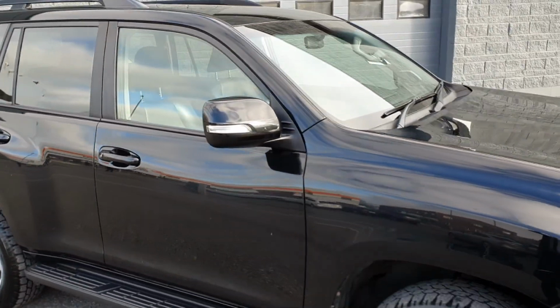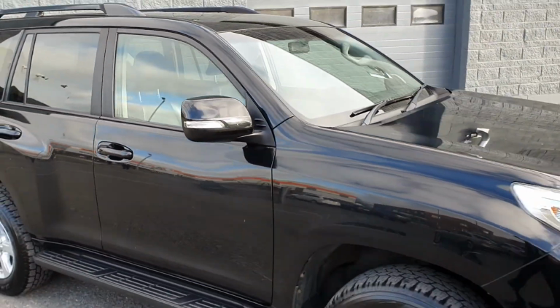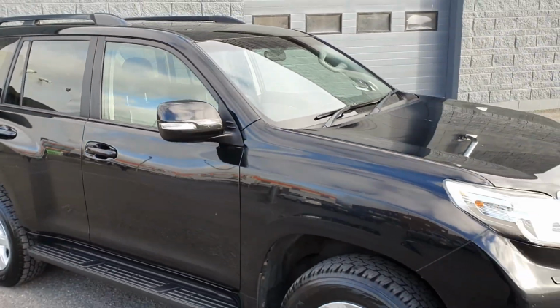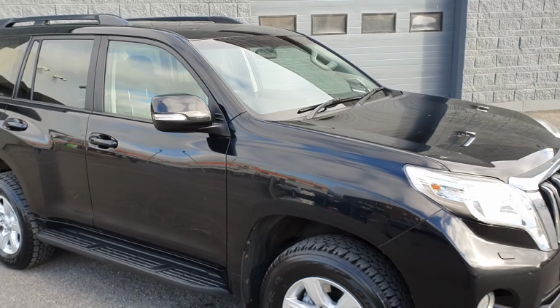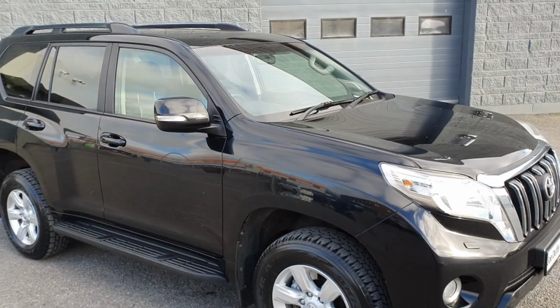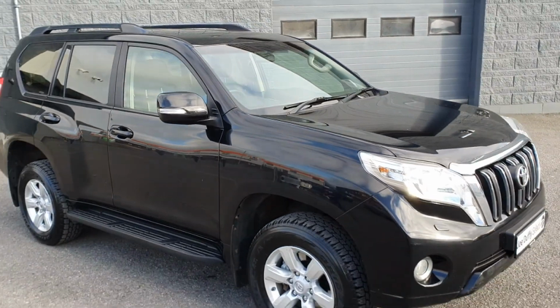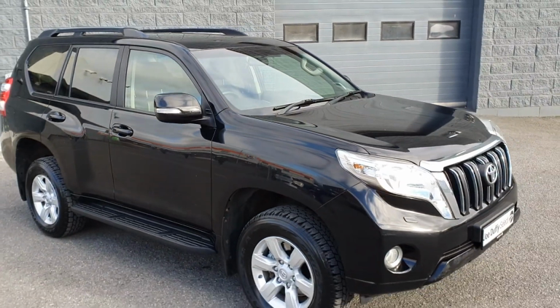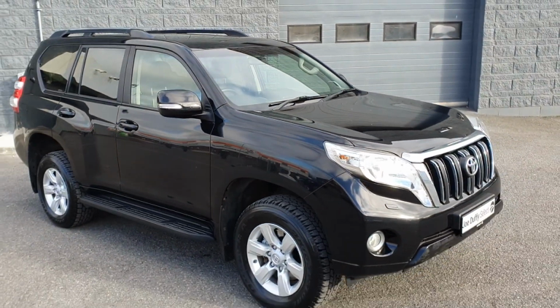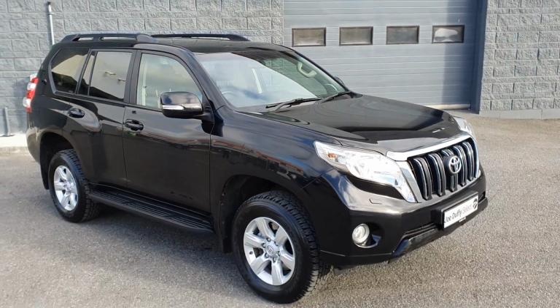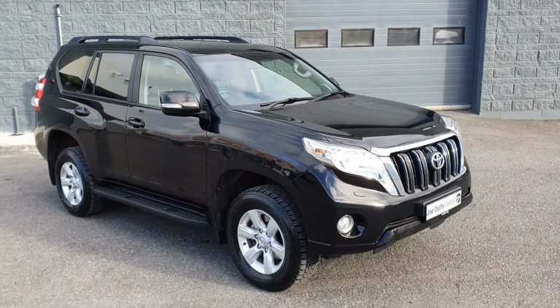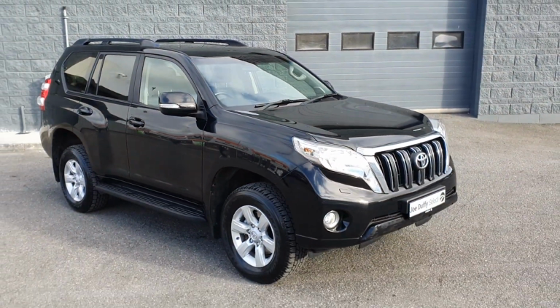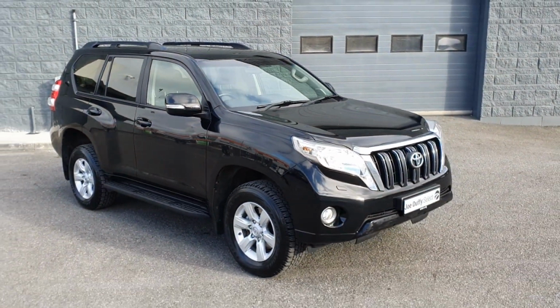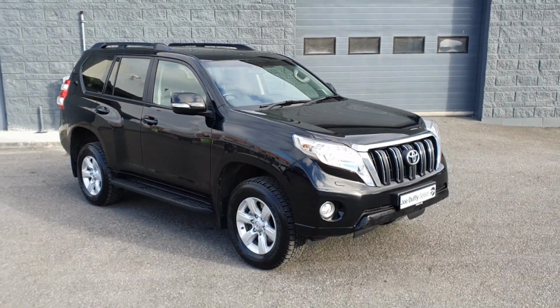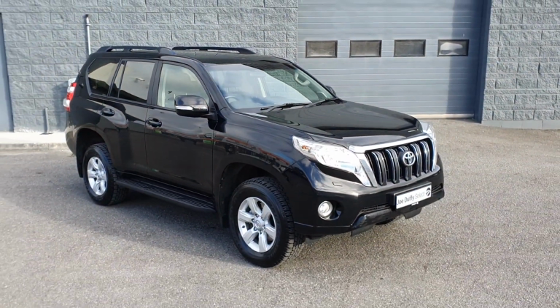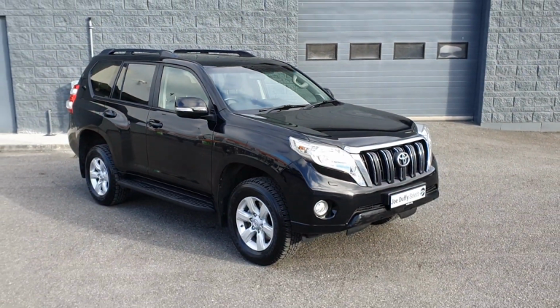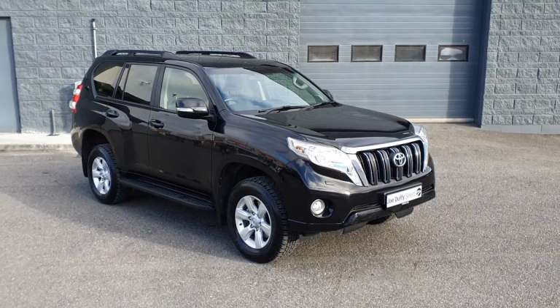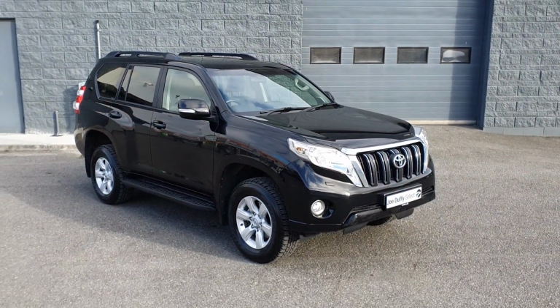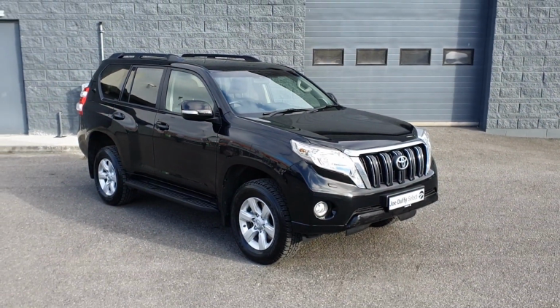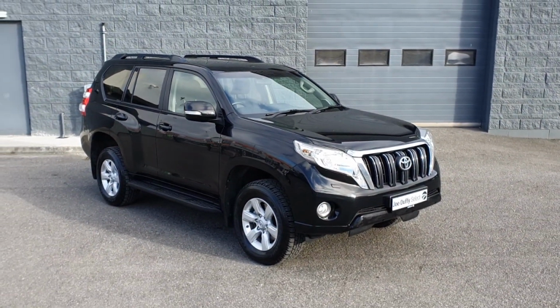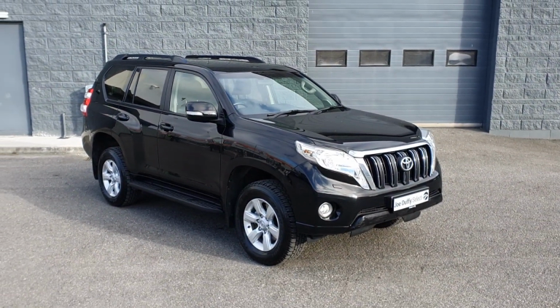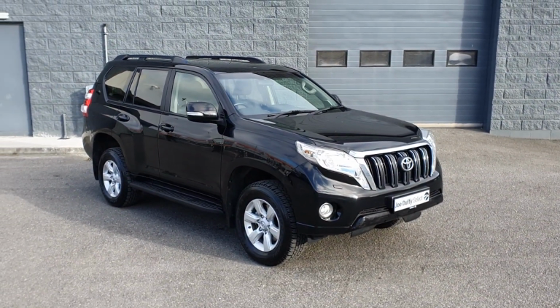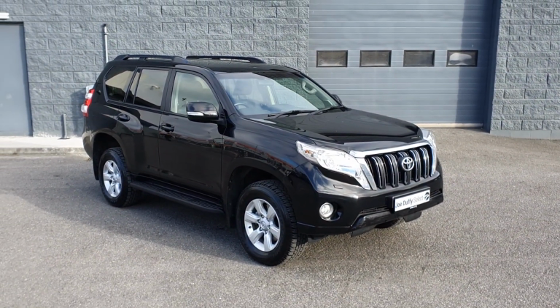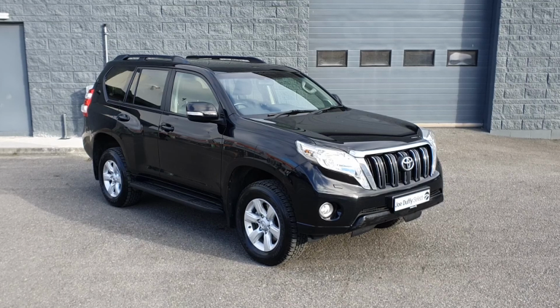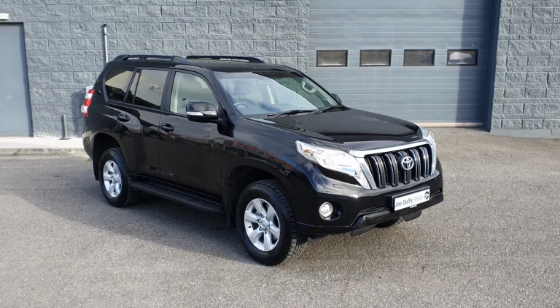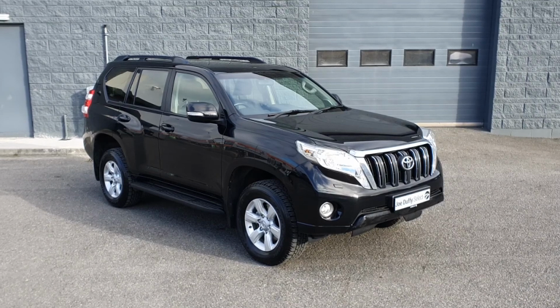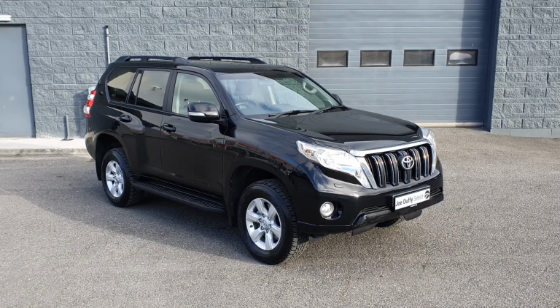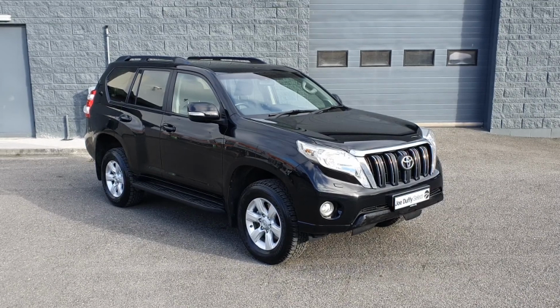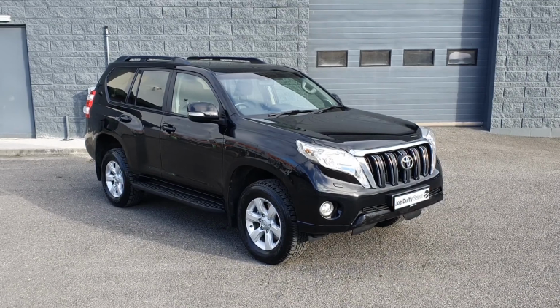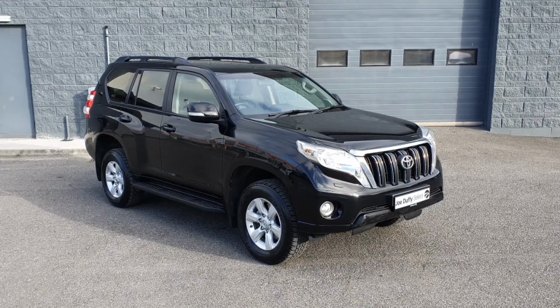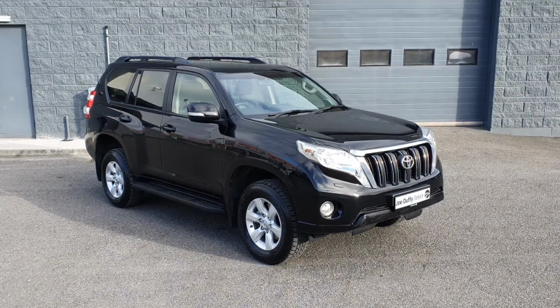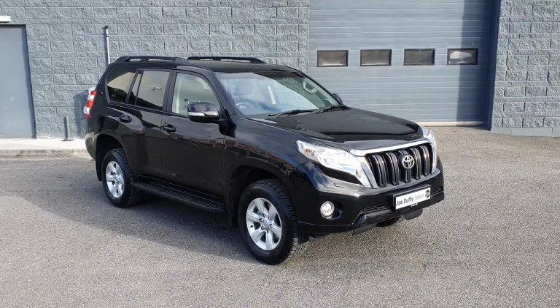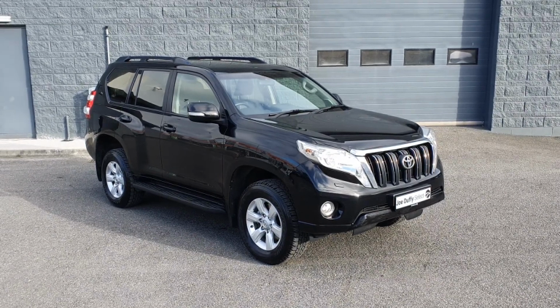This vehicle will come fully serviced by our master-trained technicians and will also come with 12 months warranty. For more information contact us here at Joe Duffy Select, Drada. Thanks for watching.